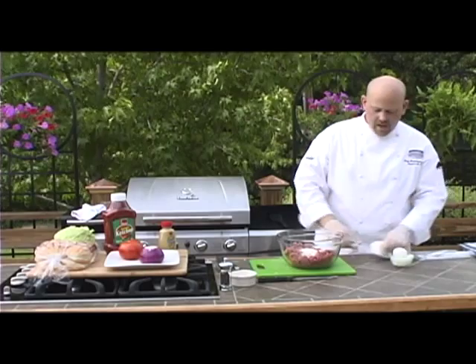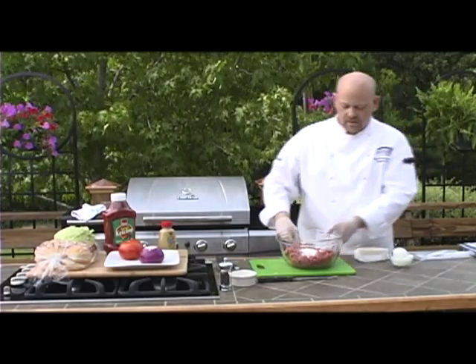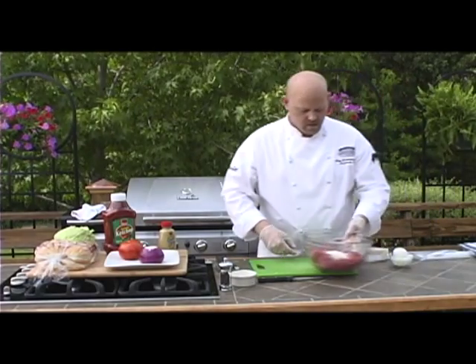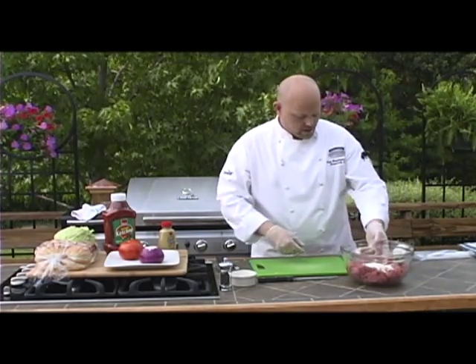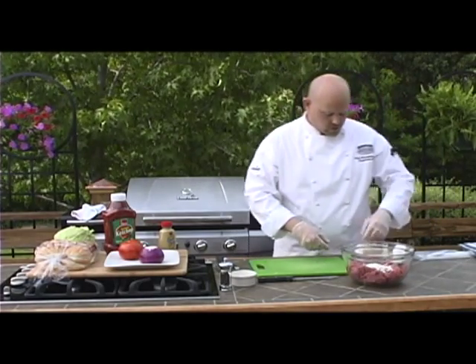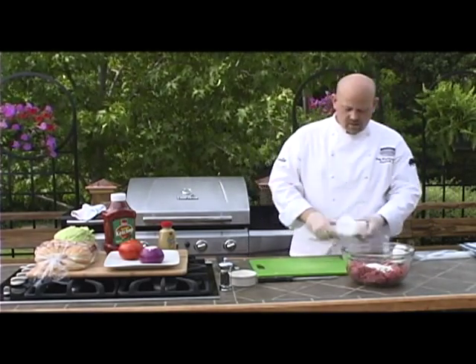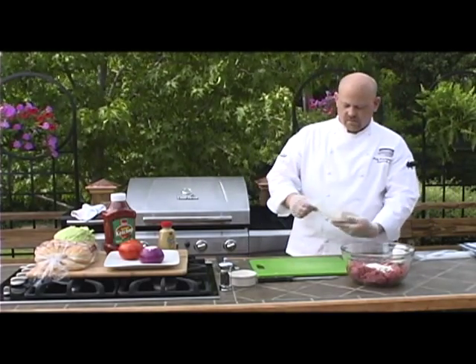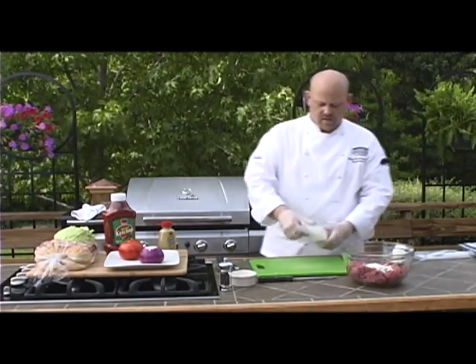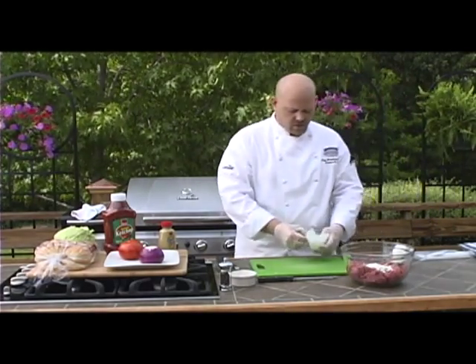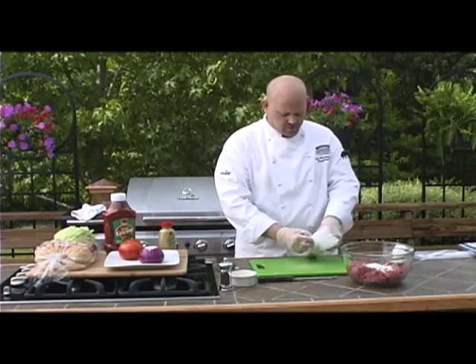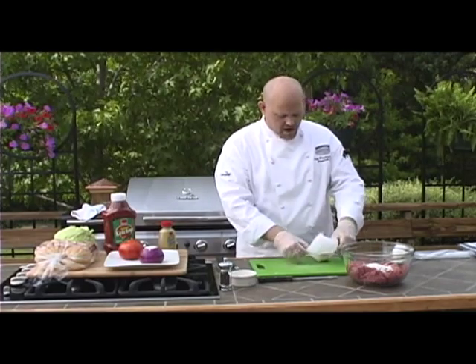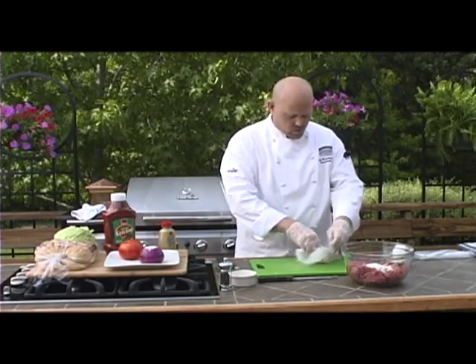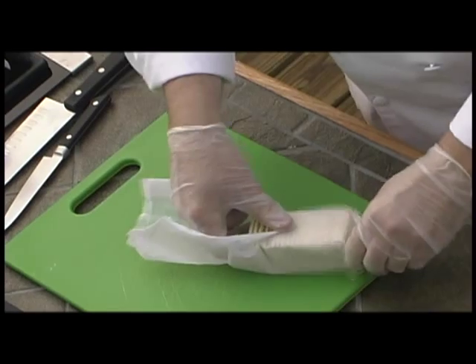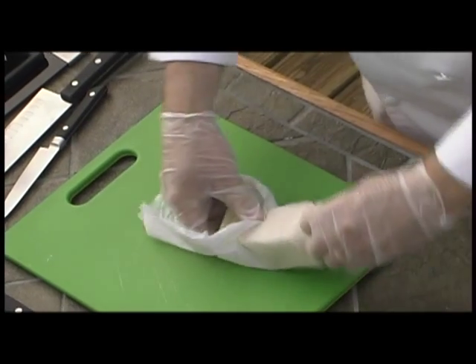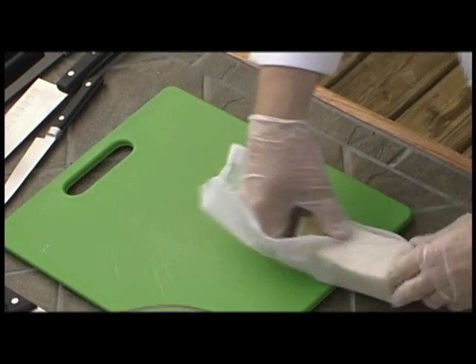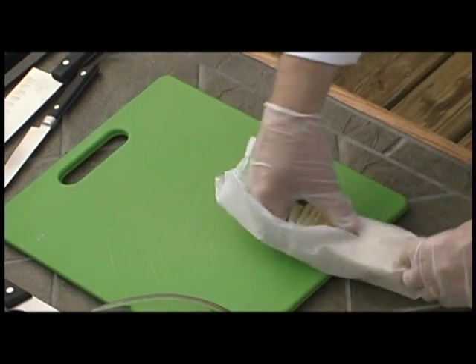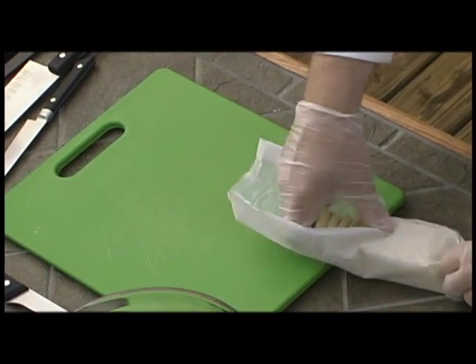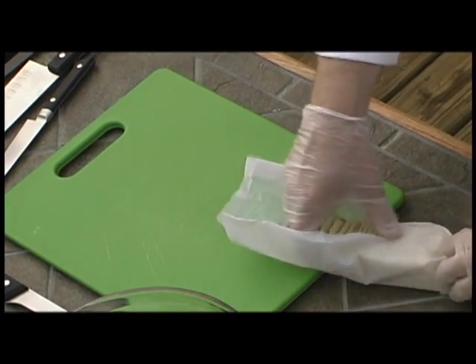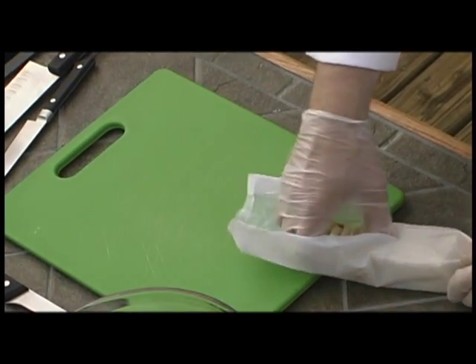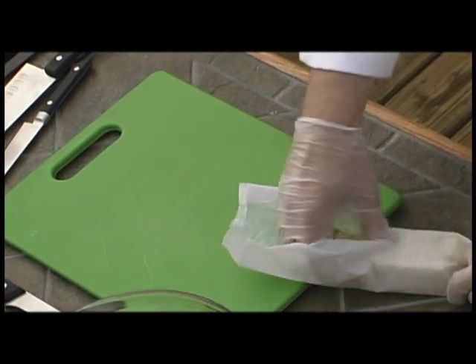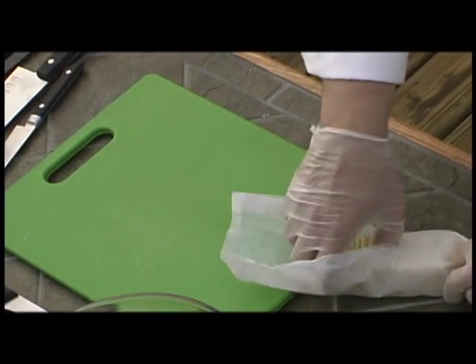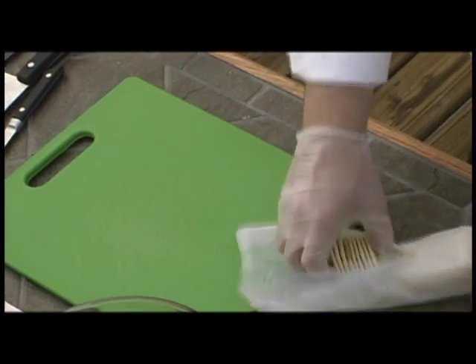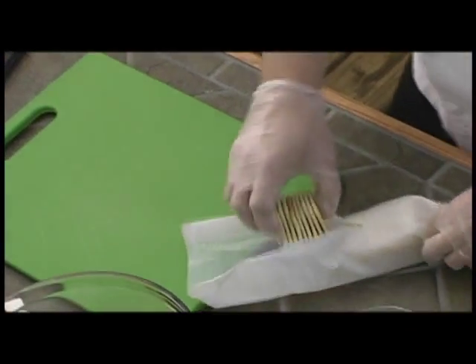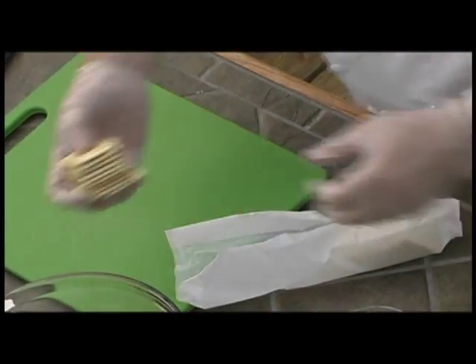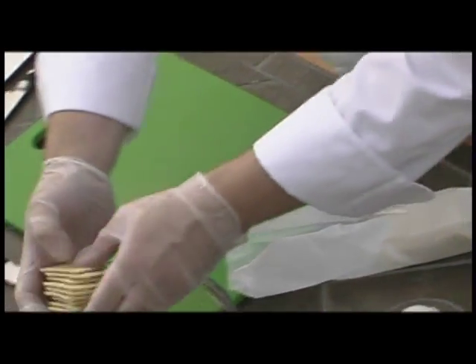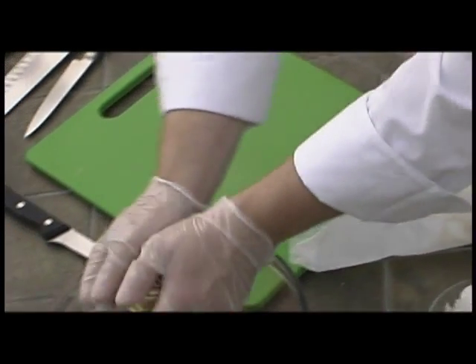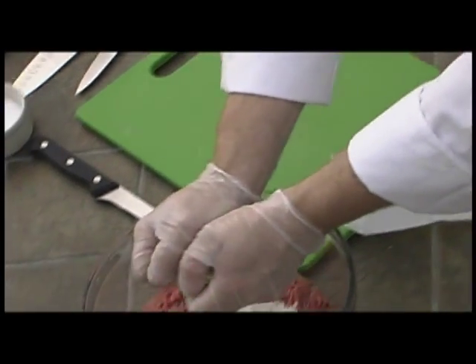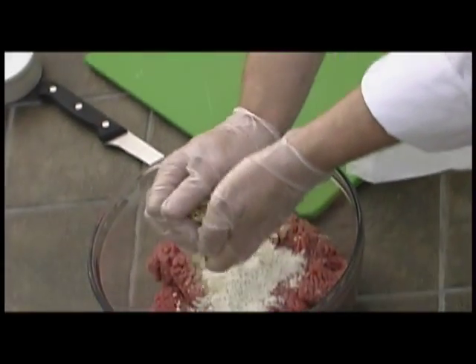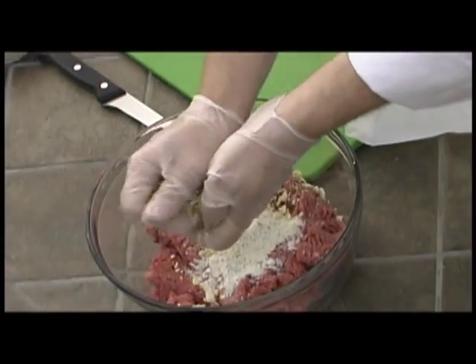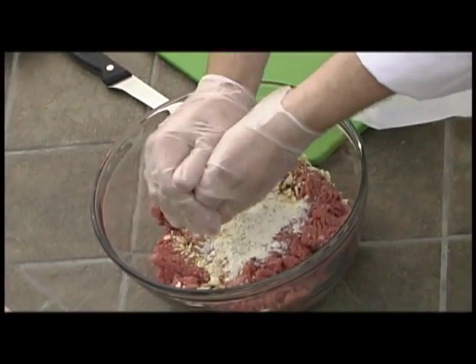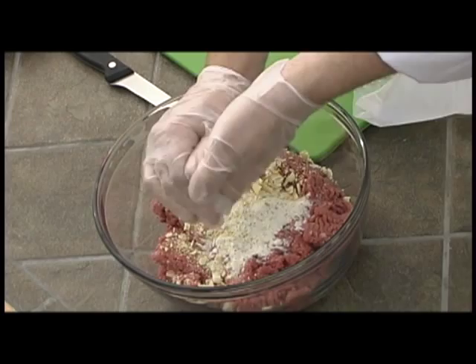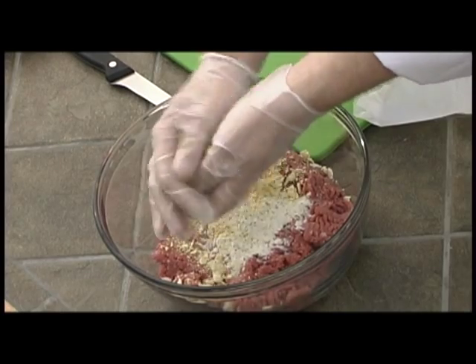Next we have some saltines. You could also use a Ritz cracker if you want, salted or unsalted. We're going to crush these up and mix them right in. These are your breadcrumbs.